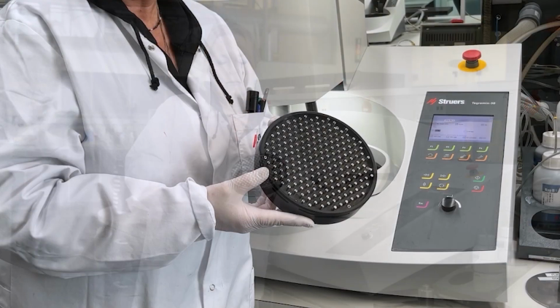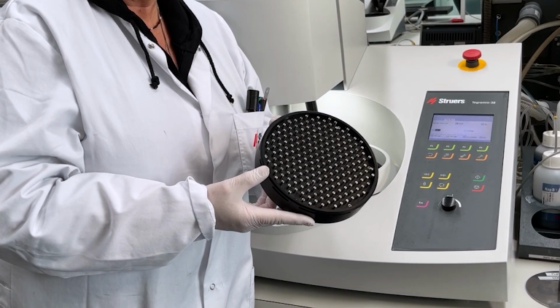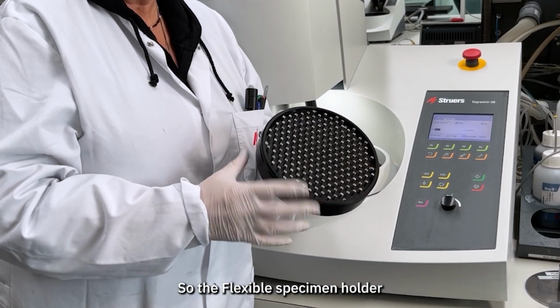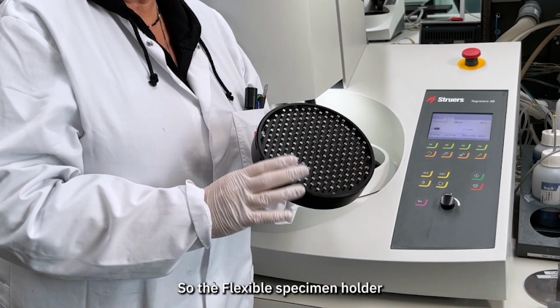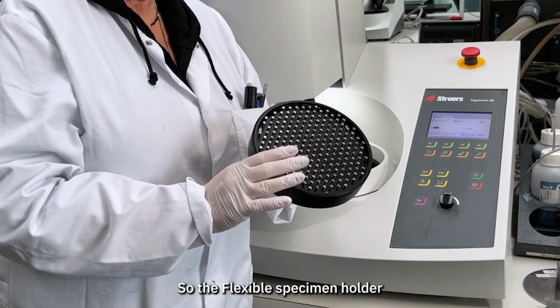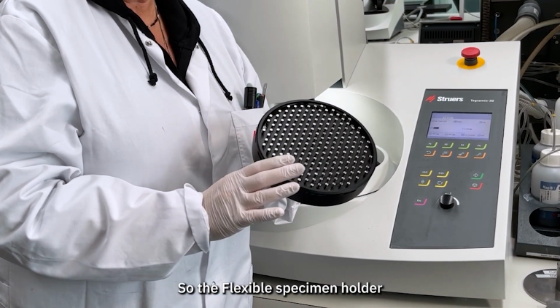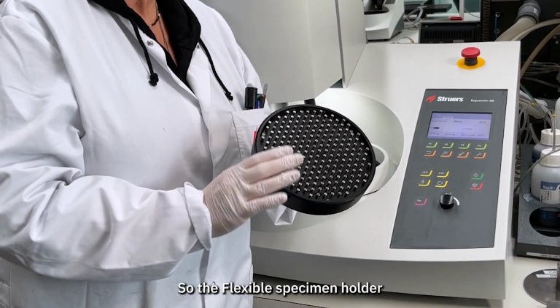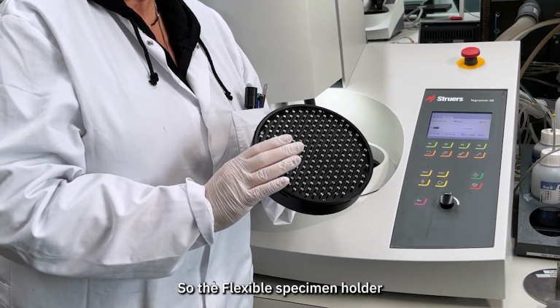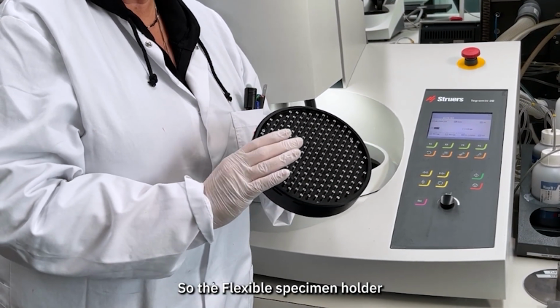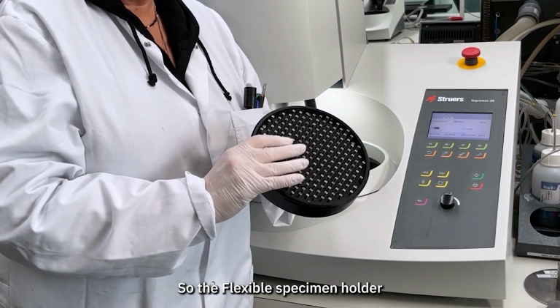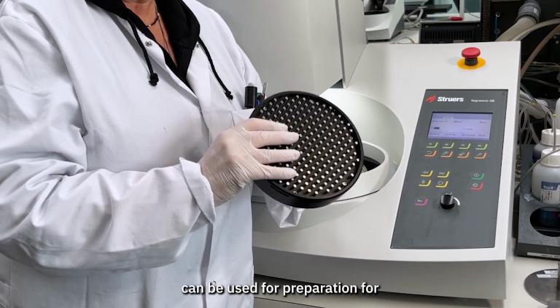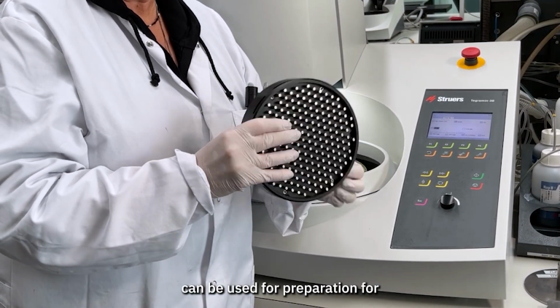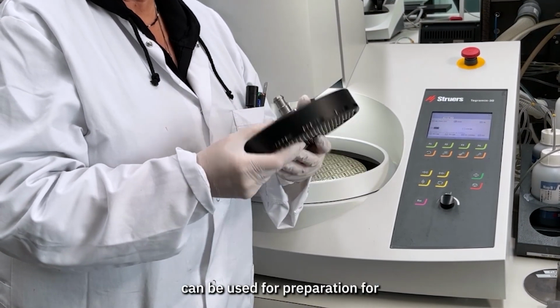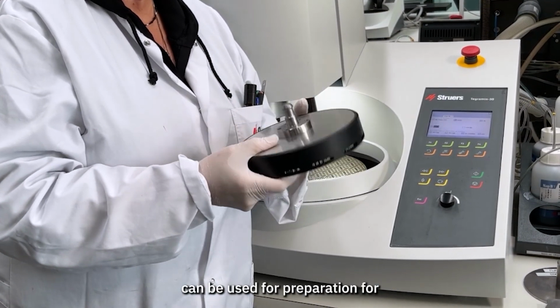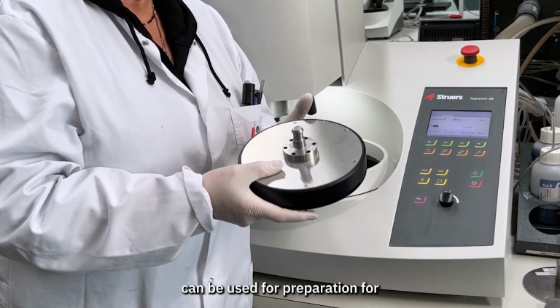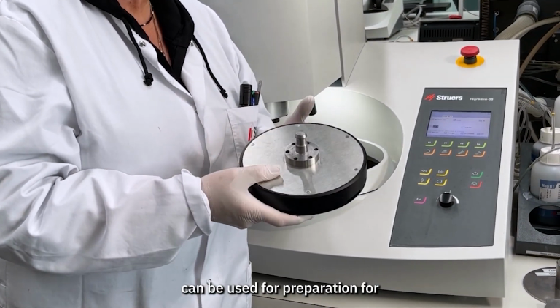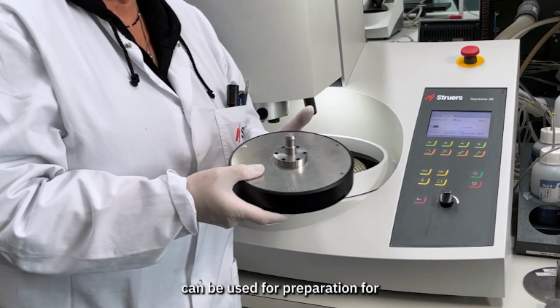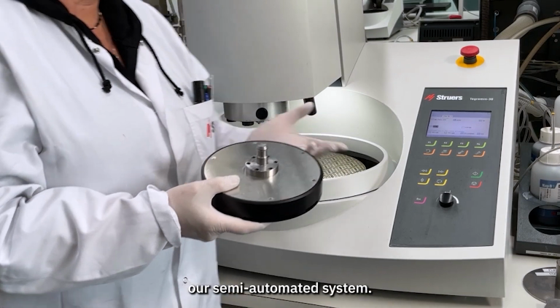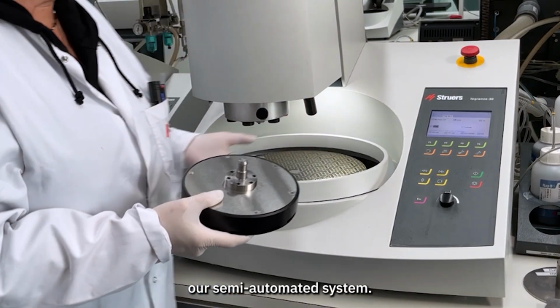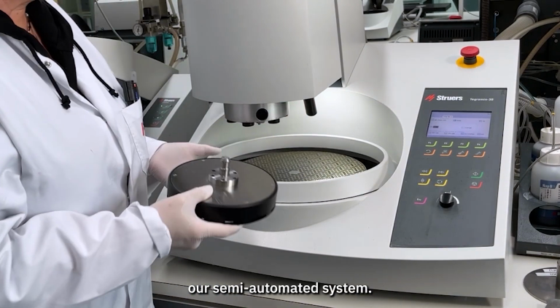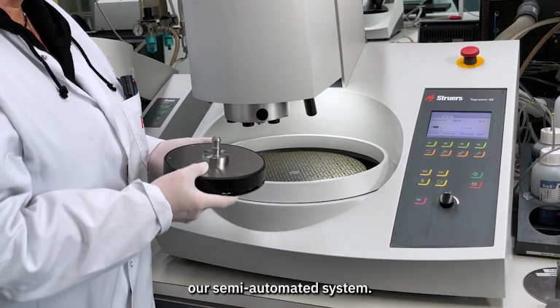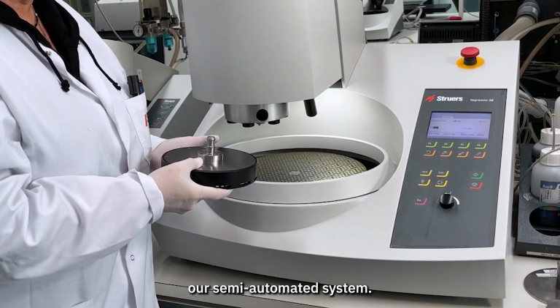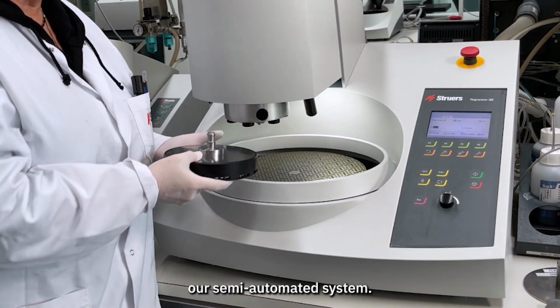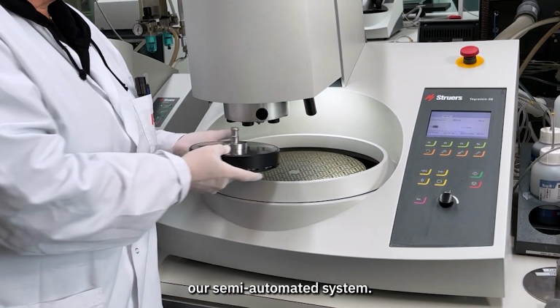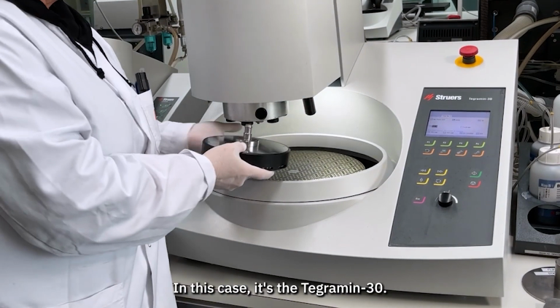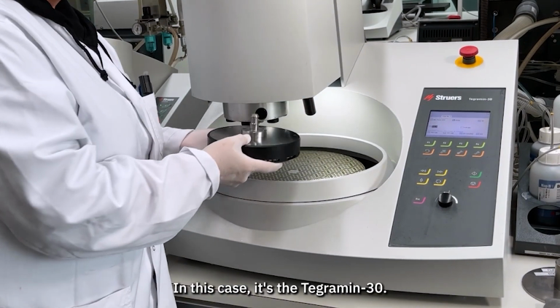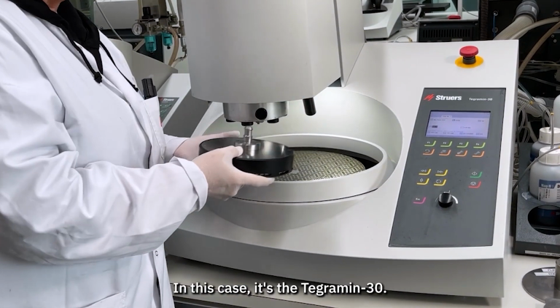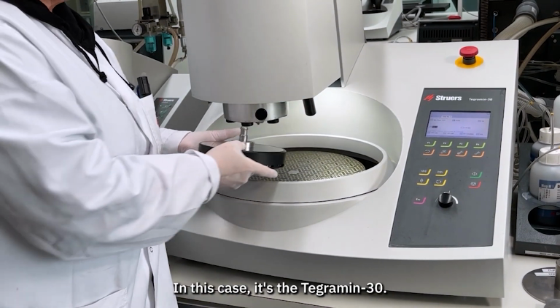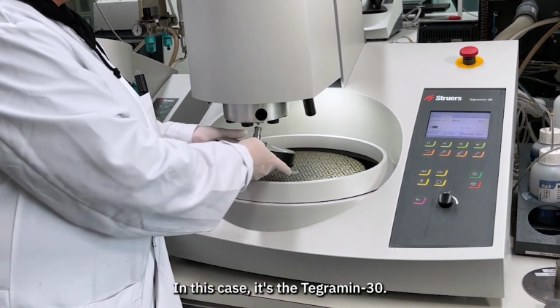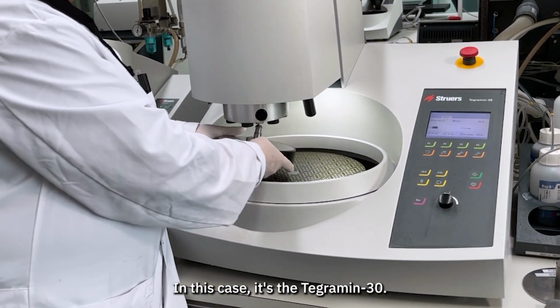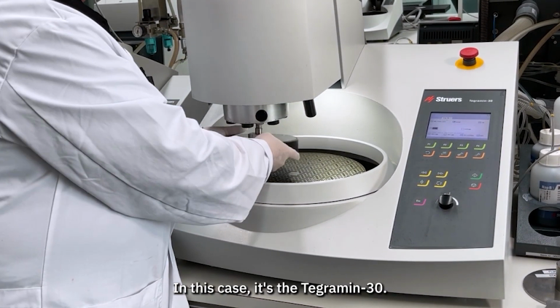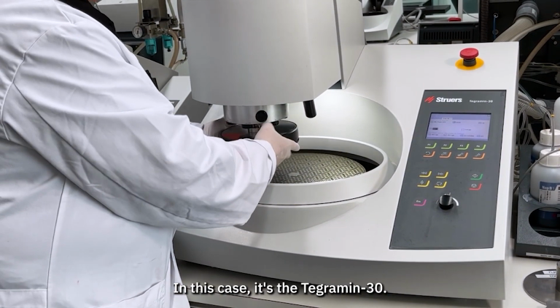The flexible specimen holder can be used for processing on our semi-automated system. In this case it's the TickleMe 30.